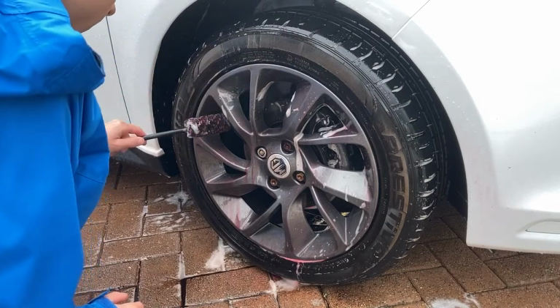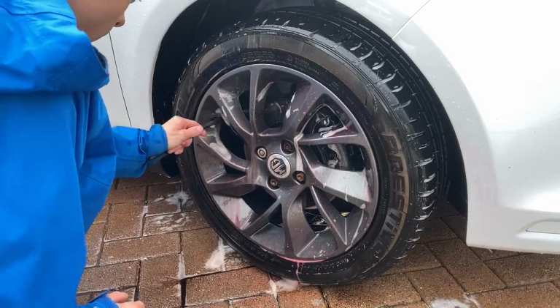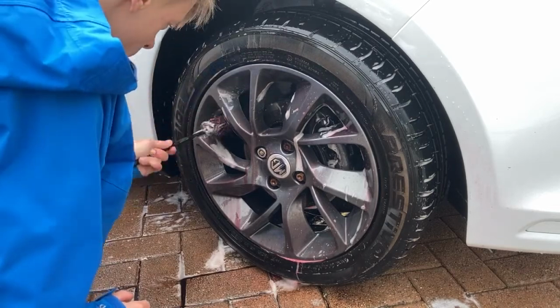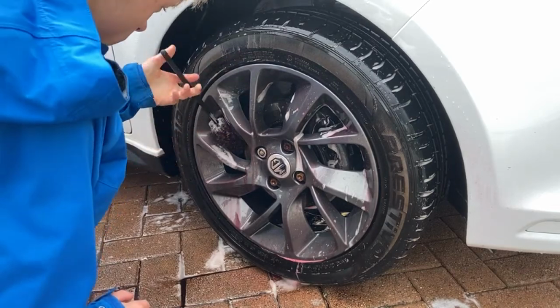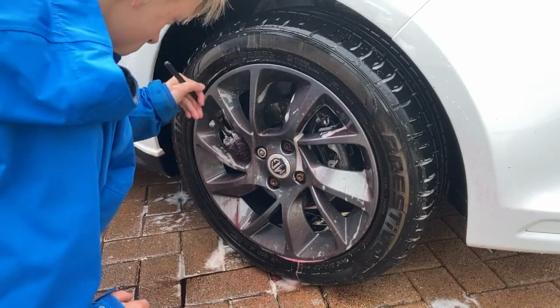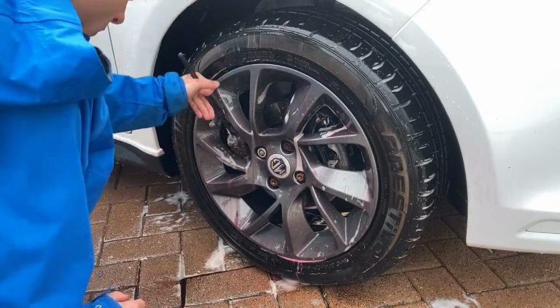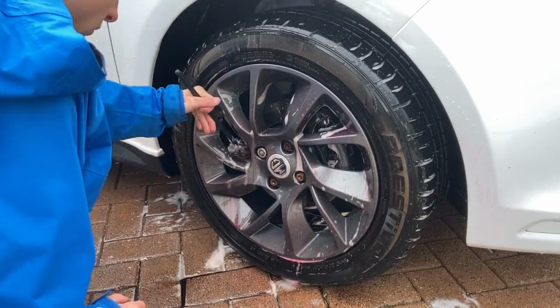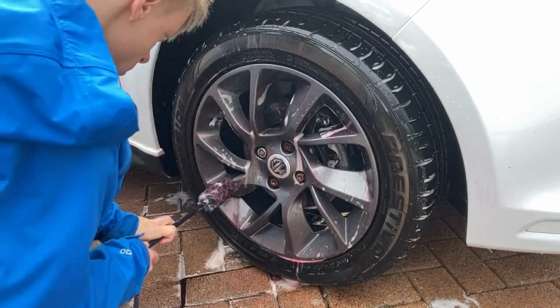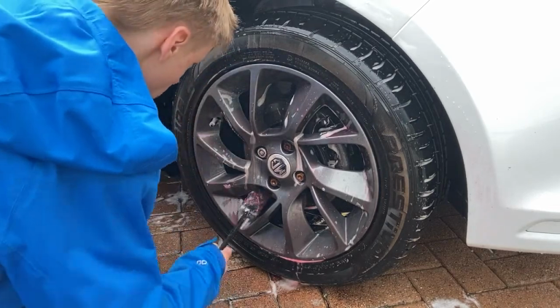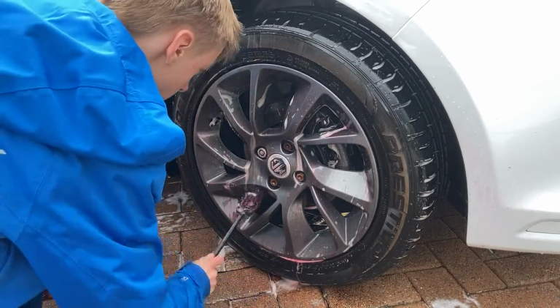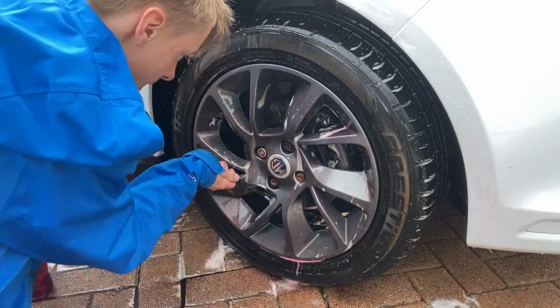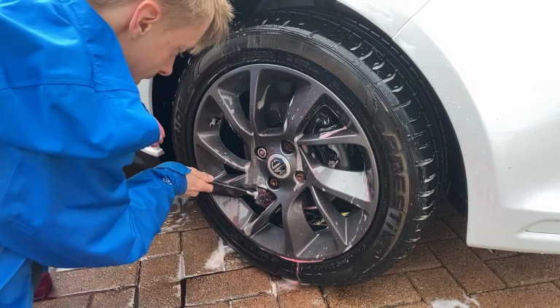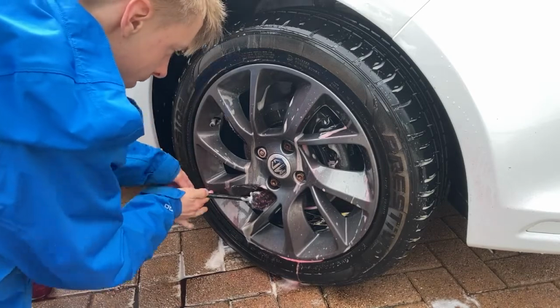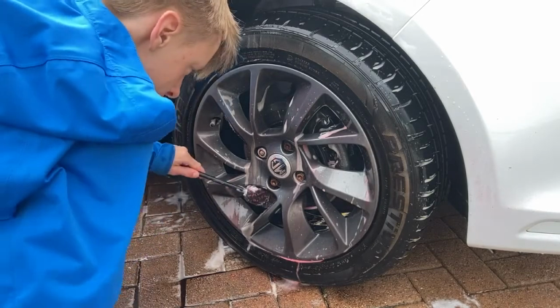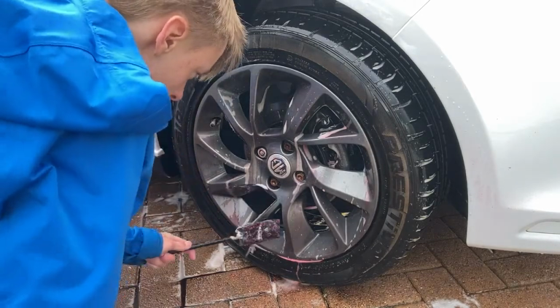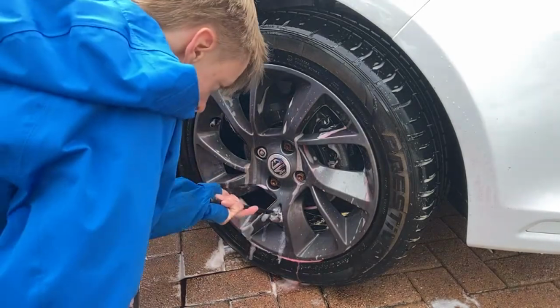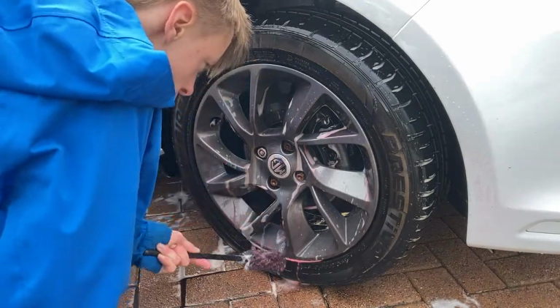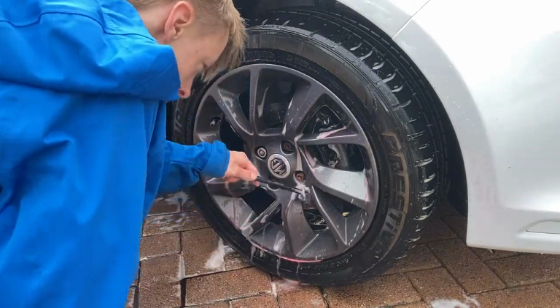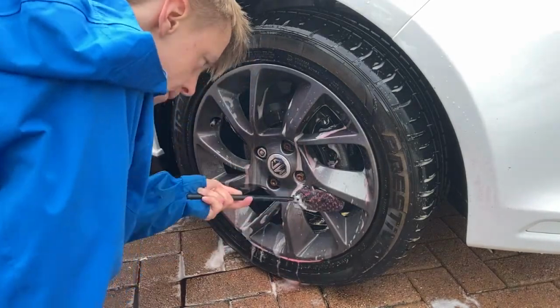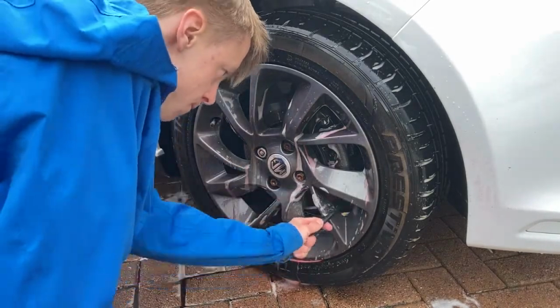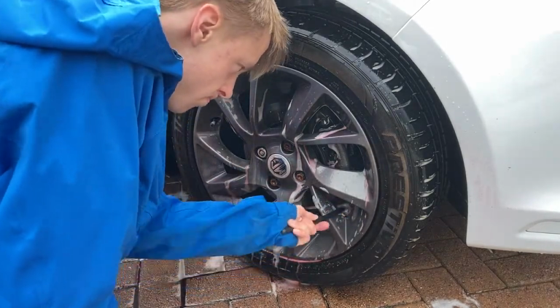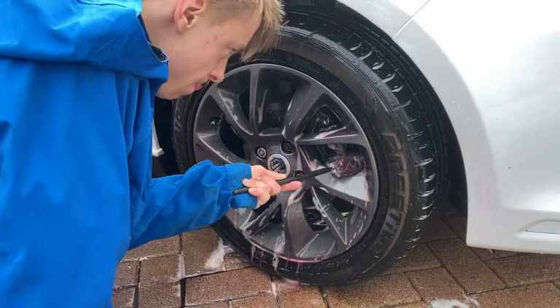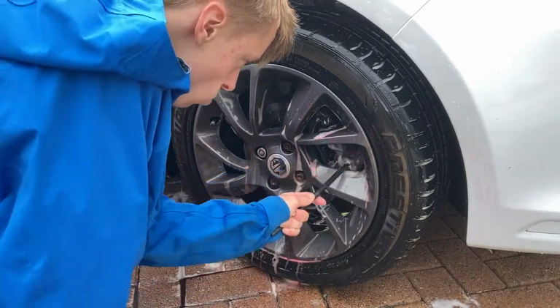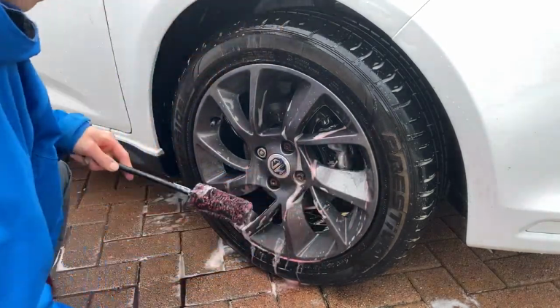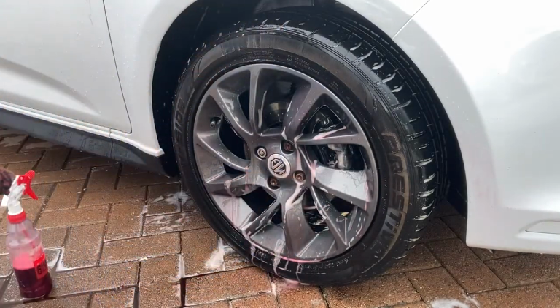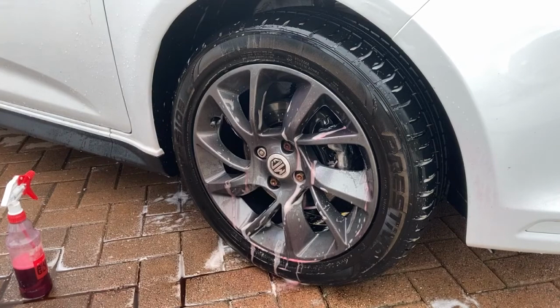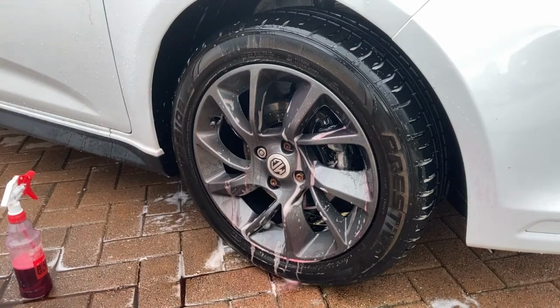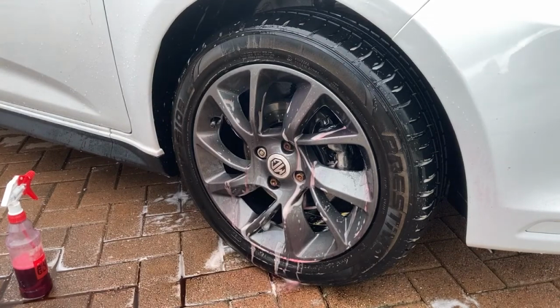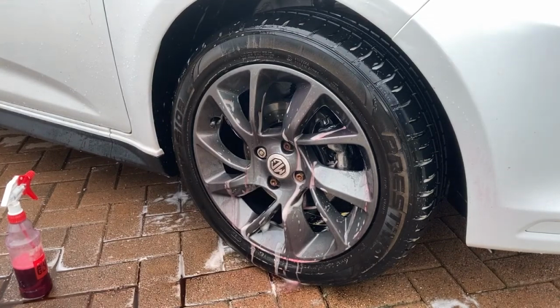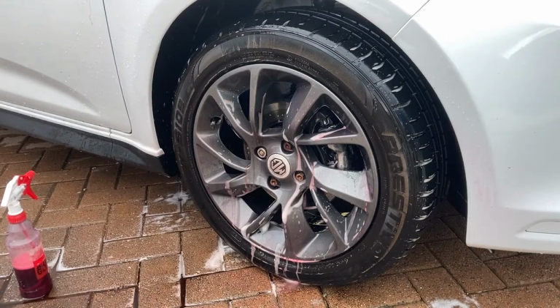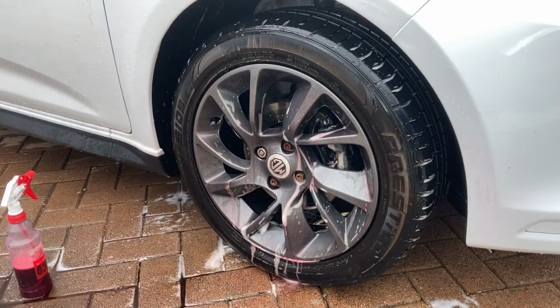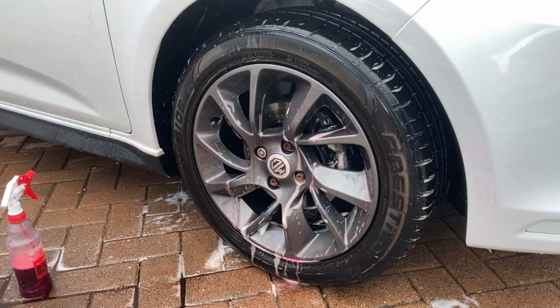Remember to get into all the little gaps as it'll be noticeable when the car's moved. If you want to, you can roll the car forward or backwards a couple of inches to reveal the other side of the spokes.